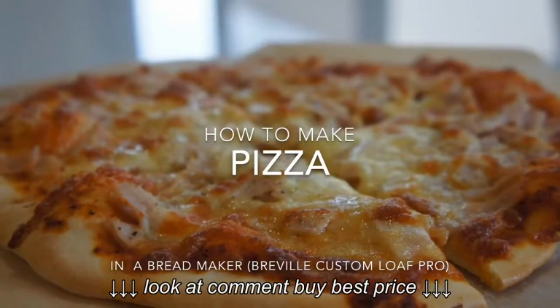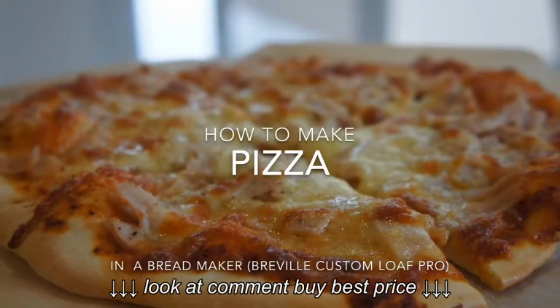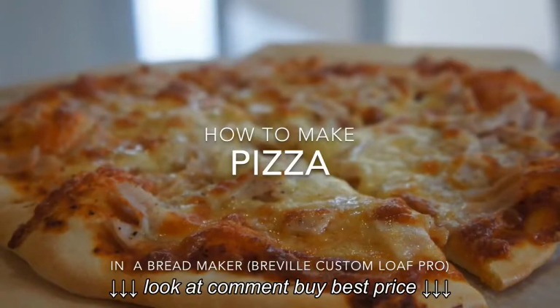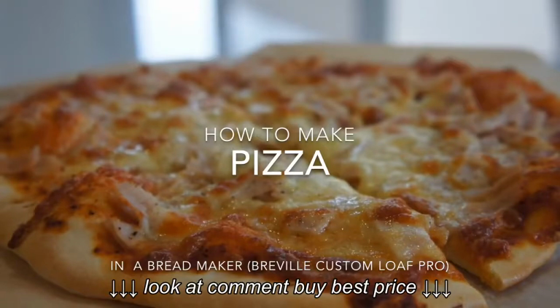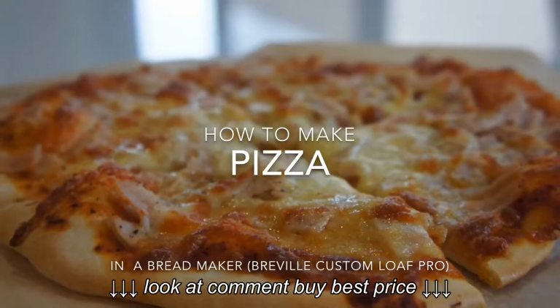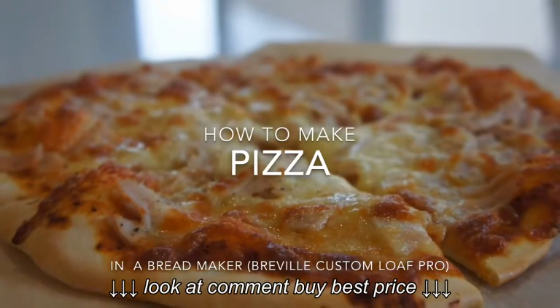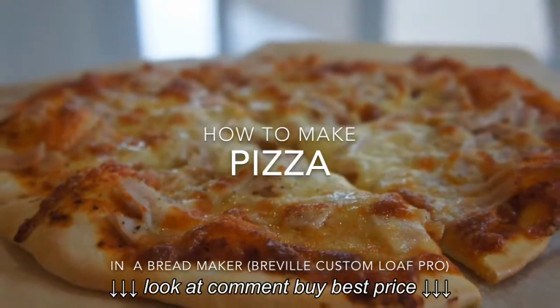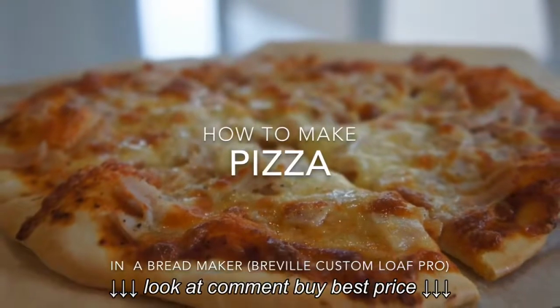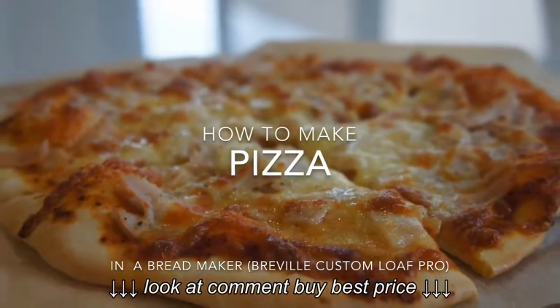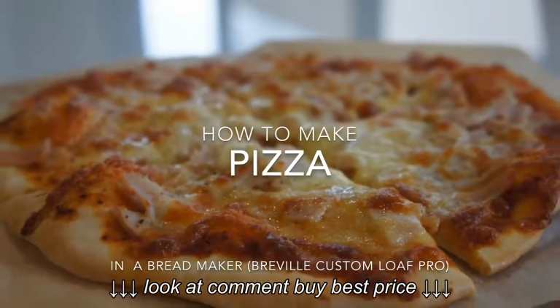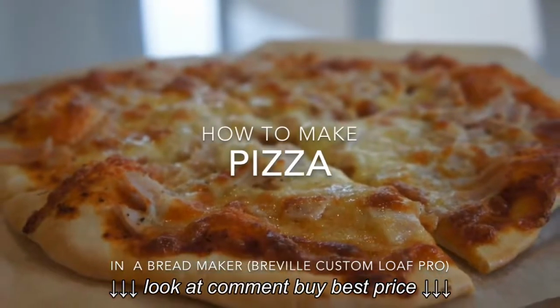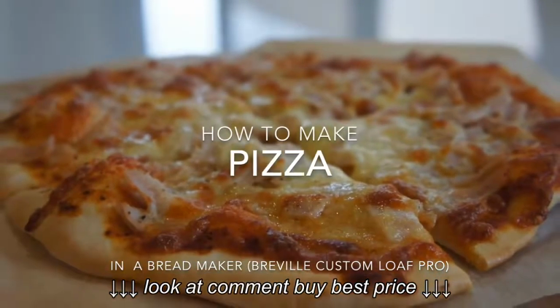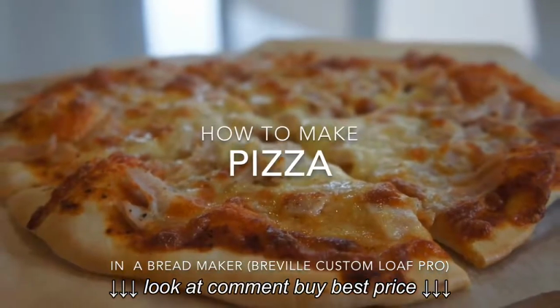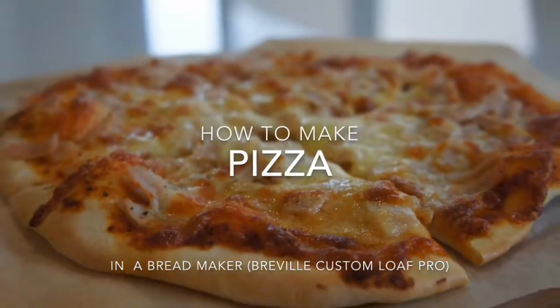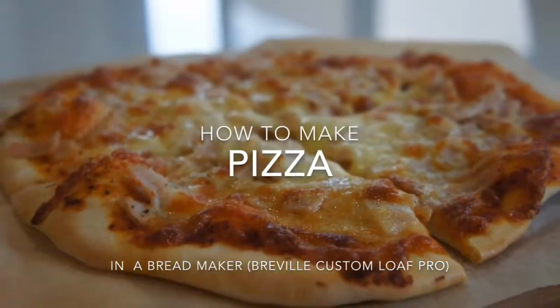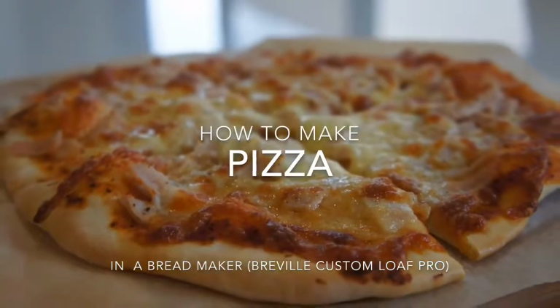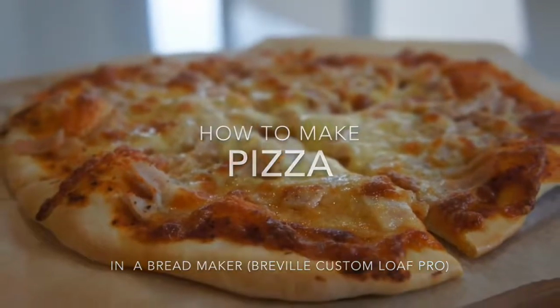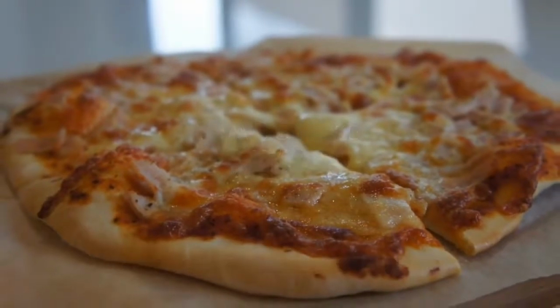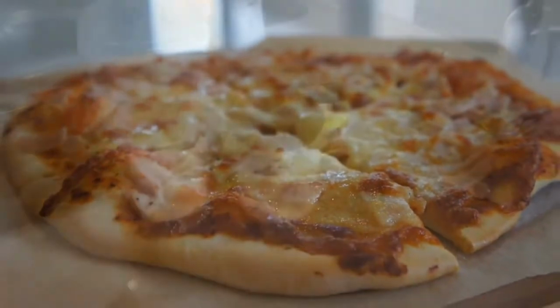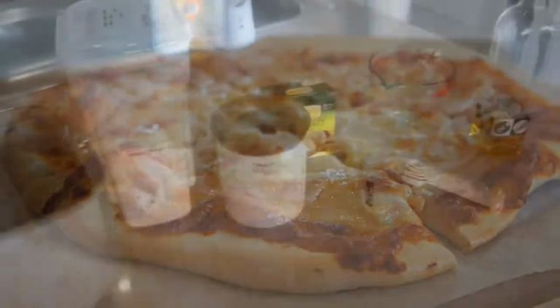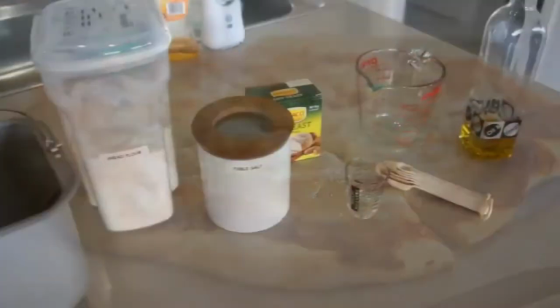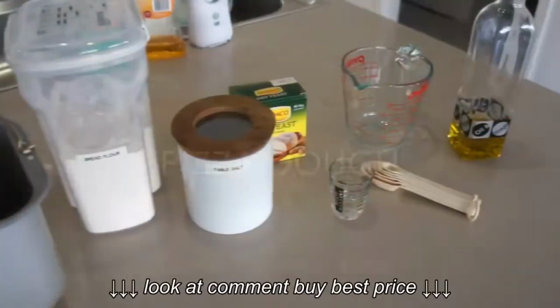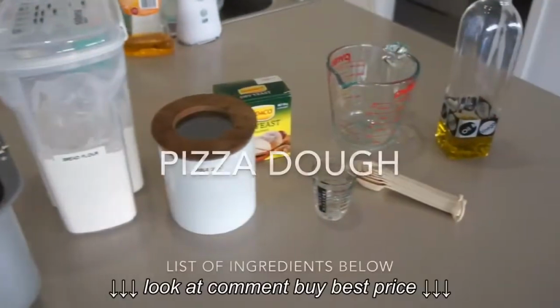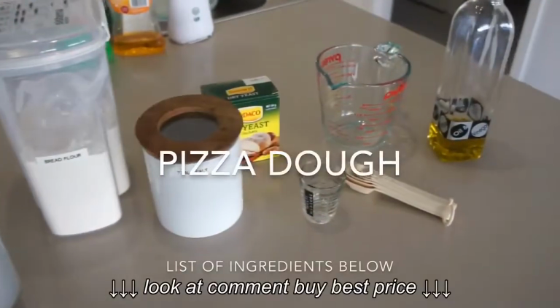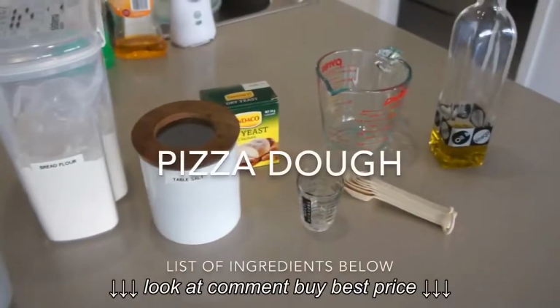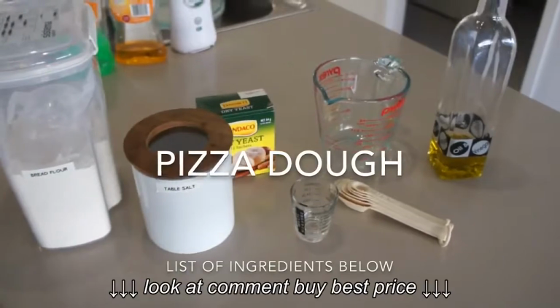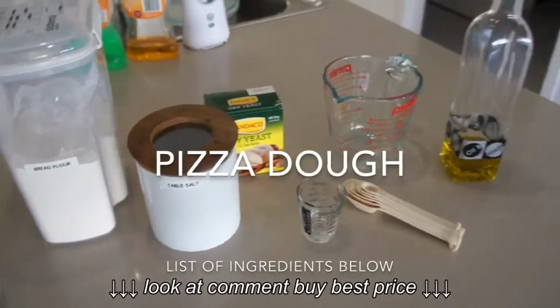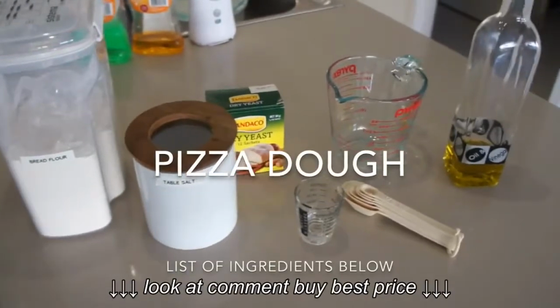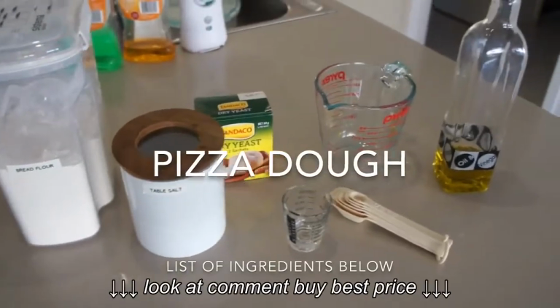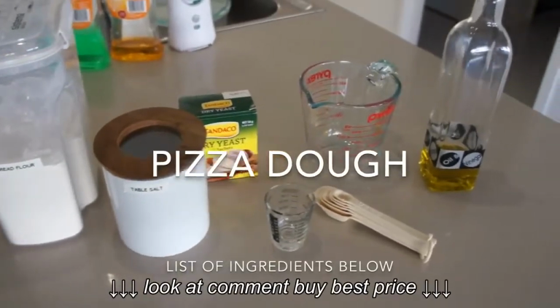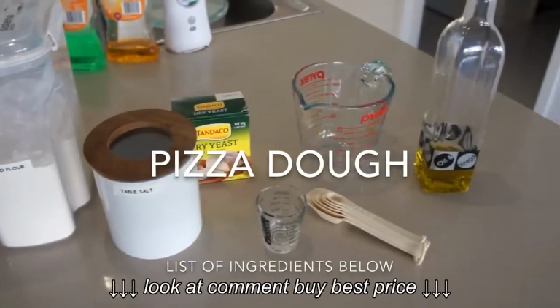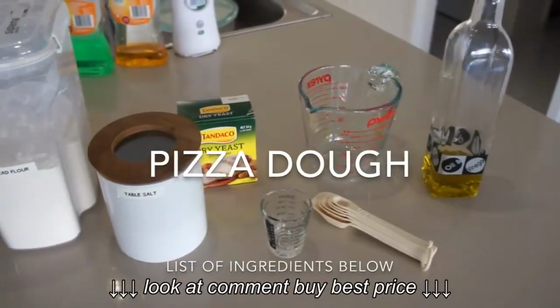Hi, today we're going to make pizza using a Breville bread maker. Please check the description for the list of ingredients.